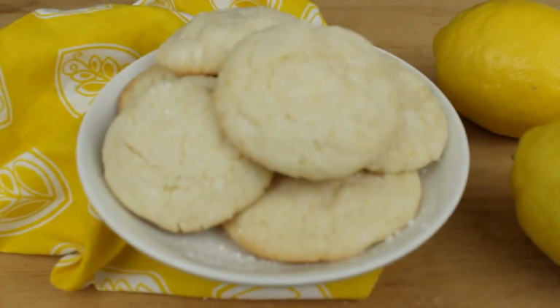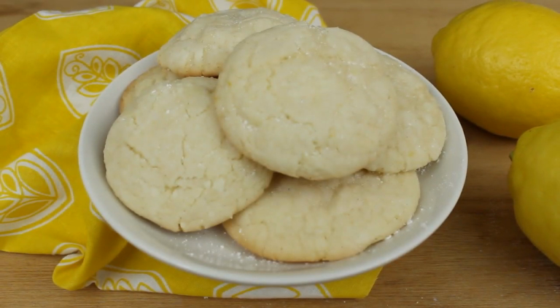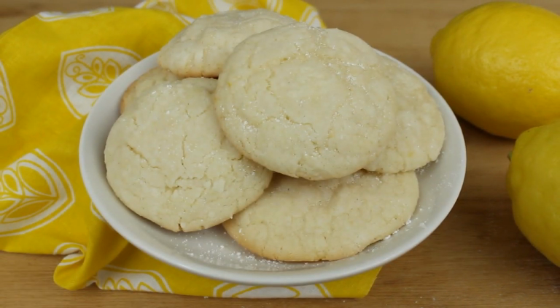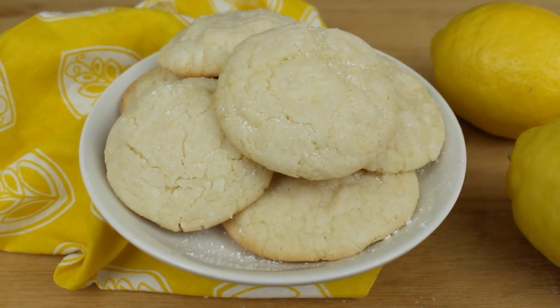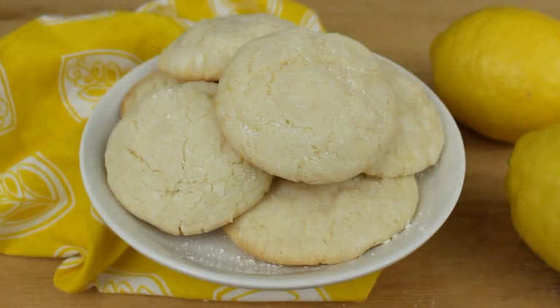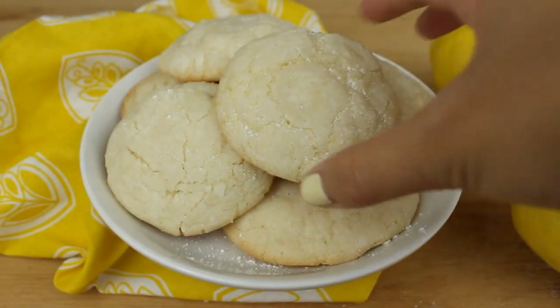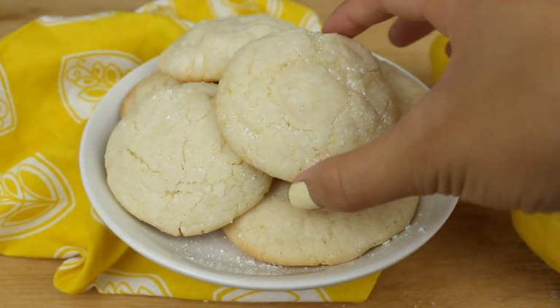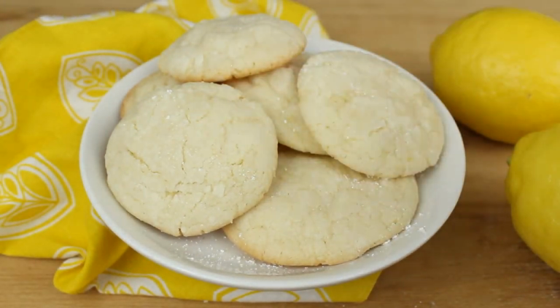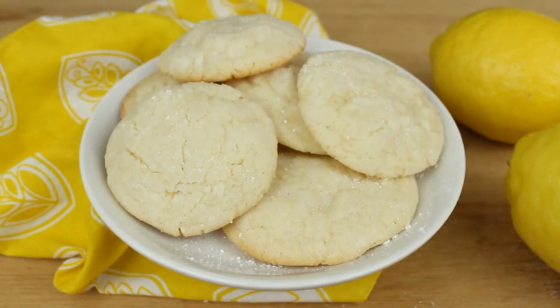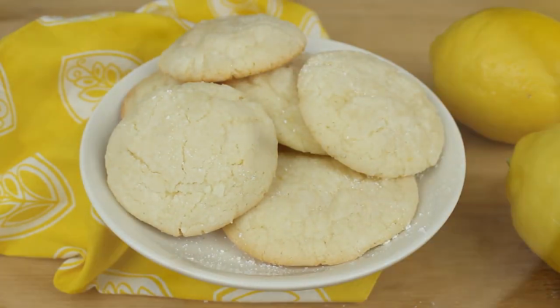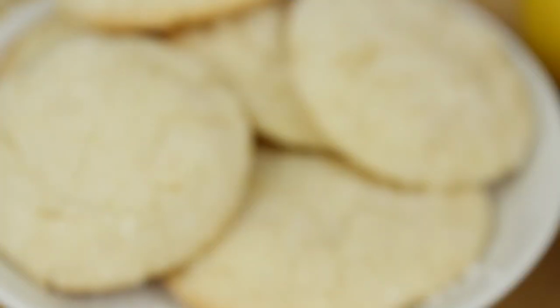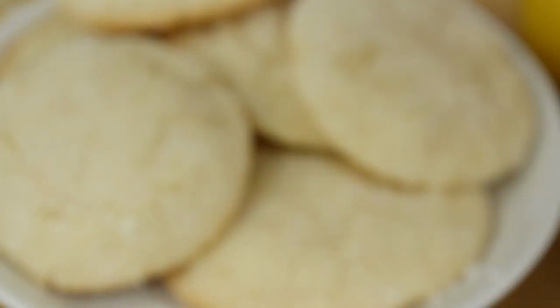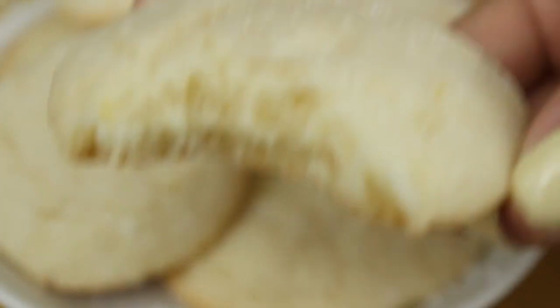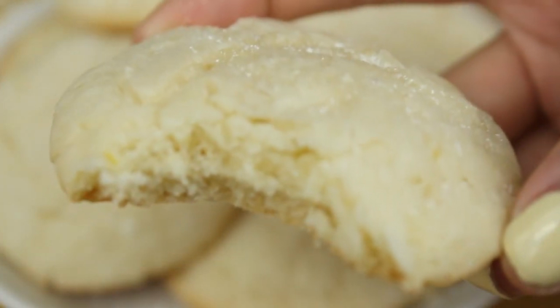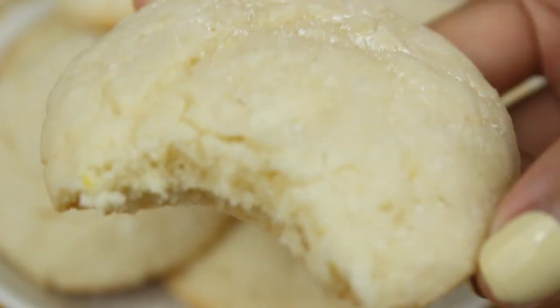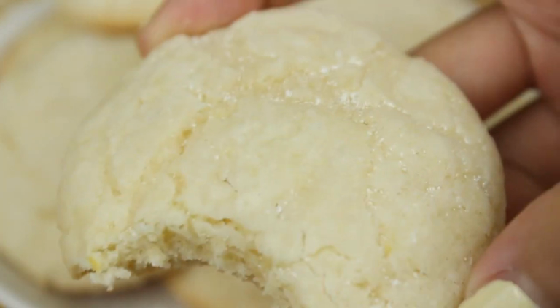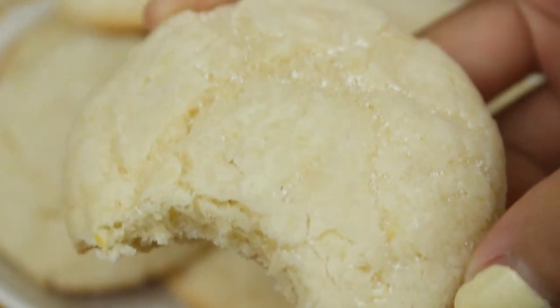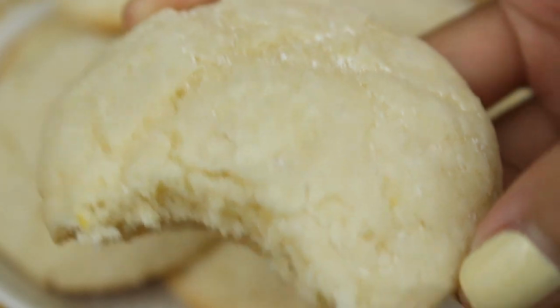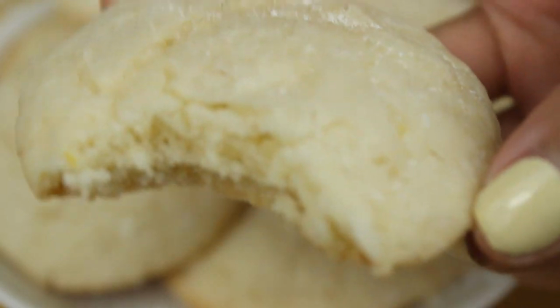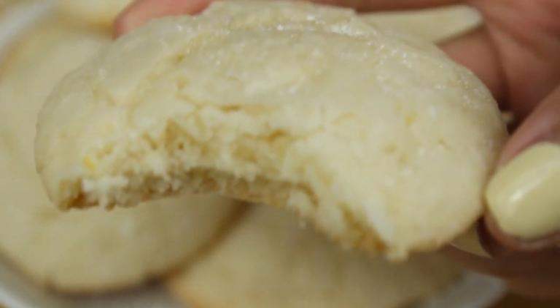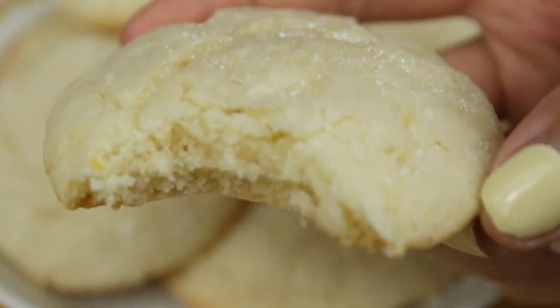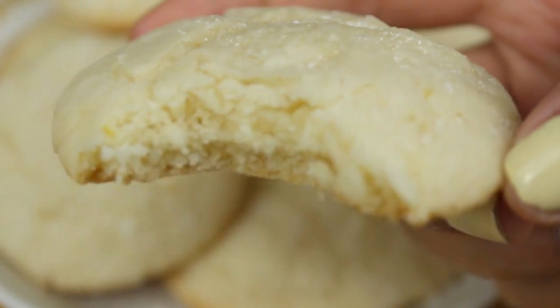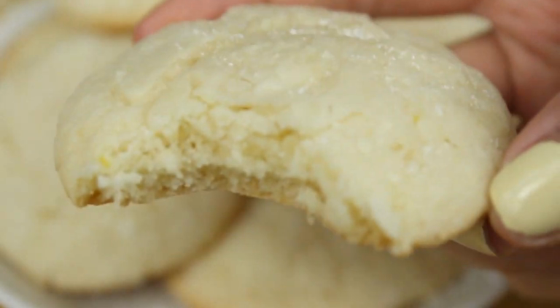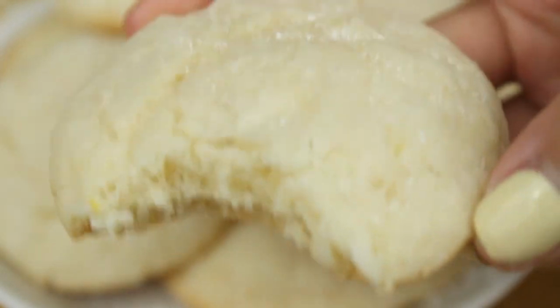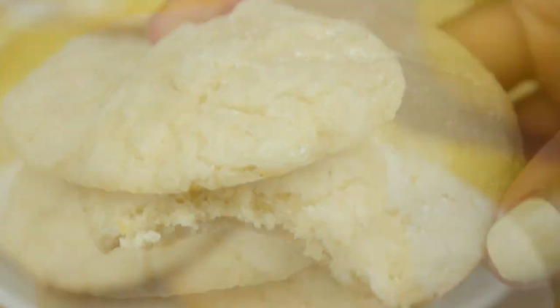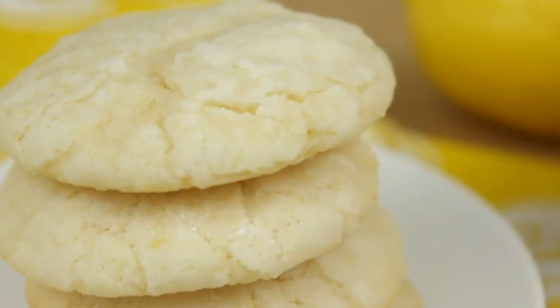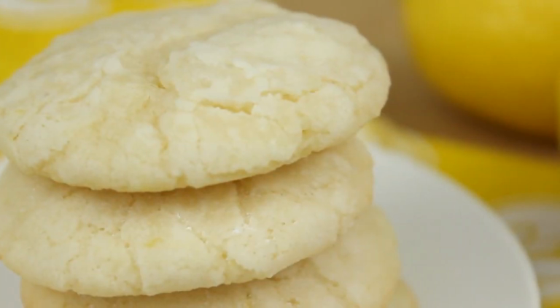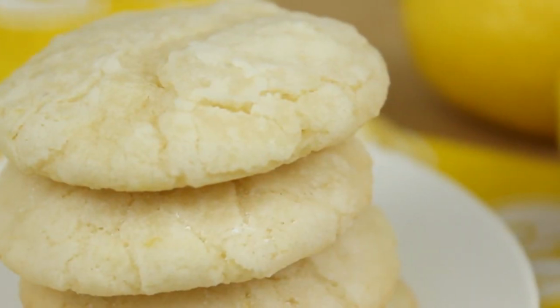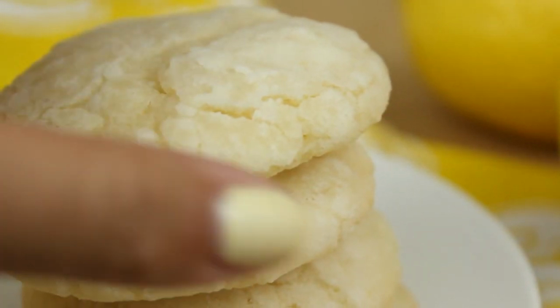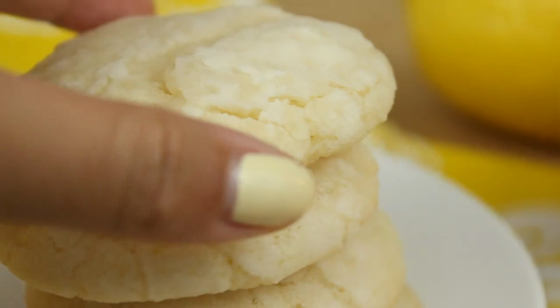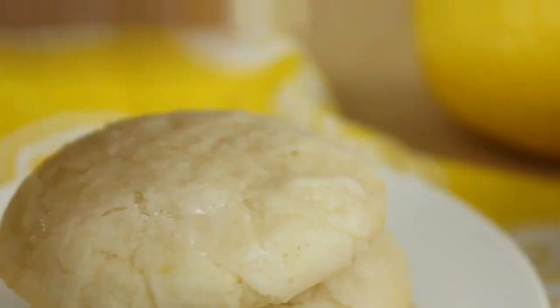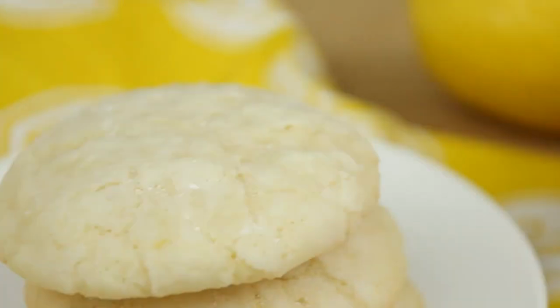And you're done! As you can see these cookies are very easy to make and they're so delicious too. If you love thick and chewy cookies you'll love these. I hope you guys enjoyed this video — leave me a comment below if you did and I'll see you guys next time. Bye.